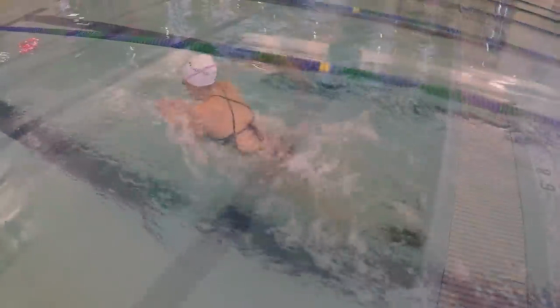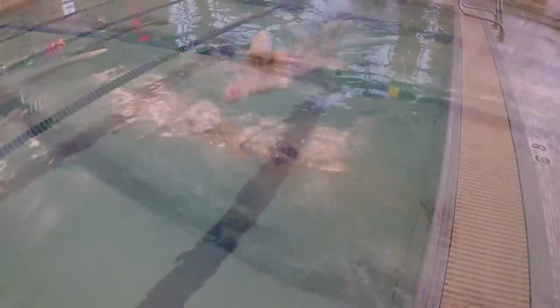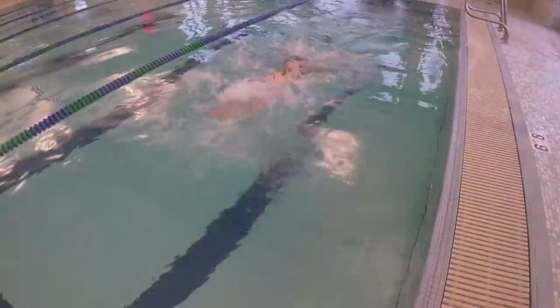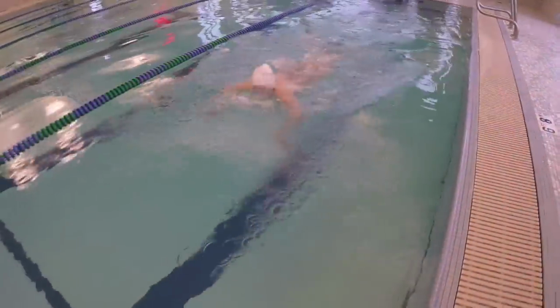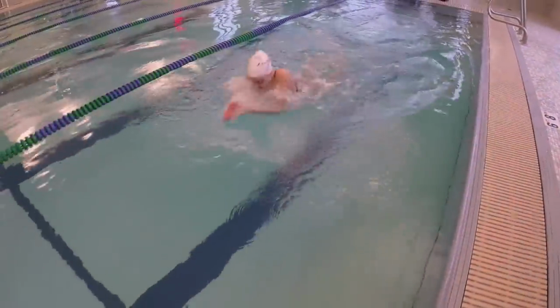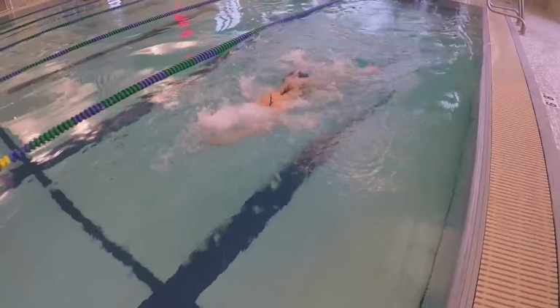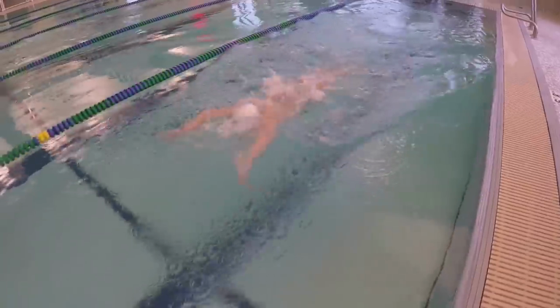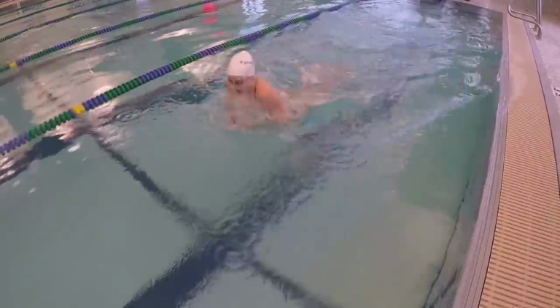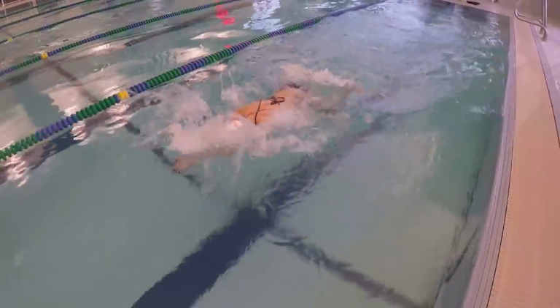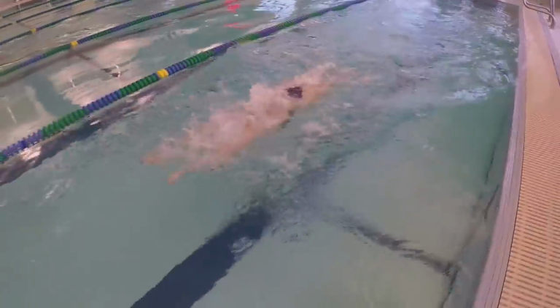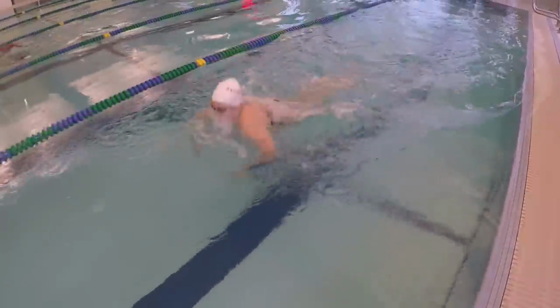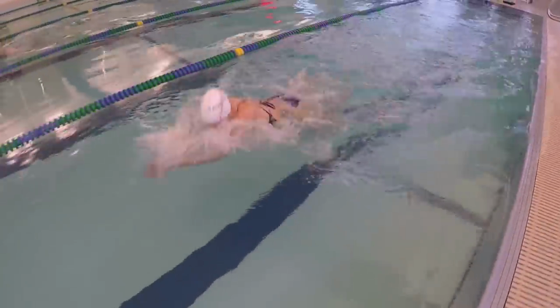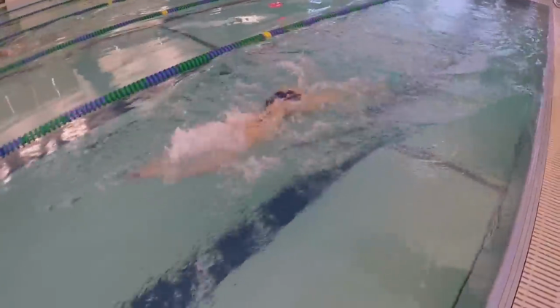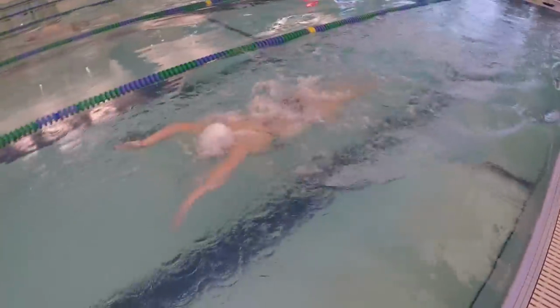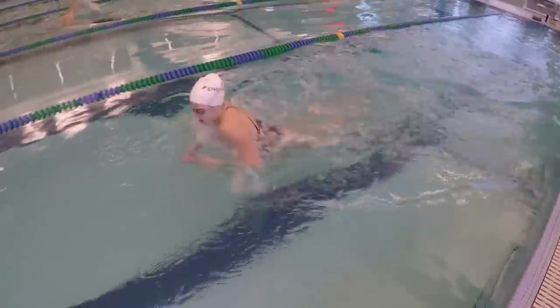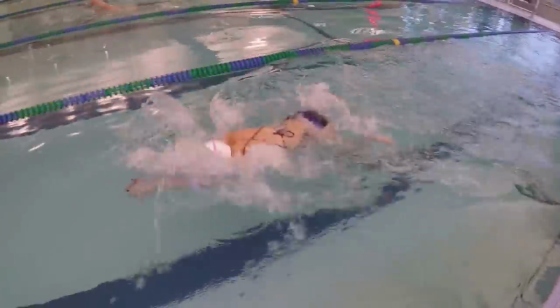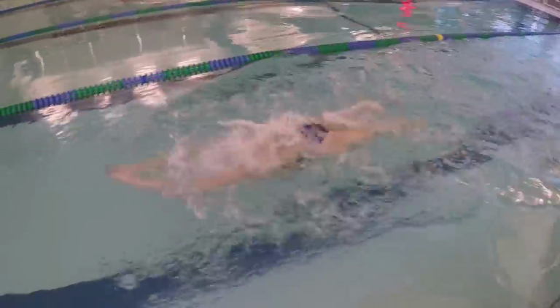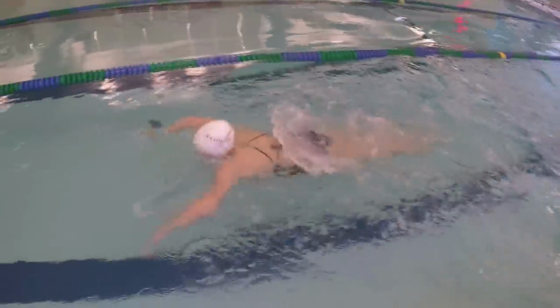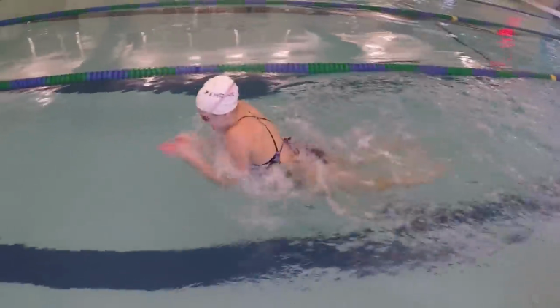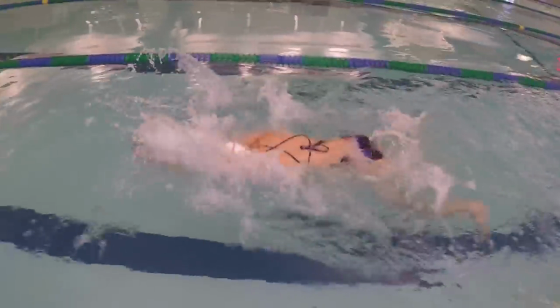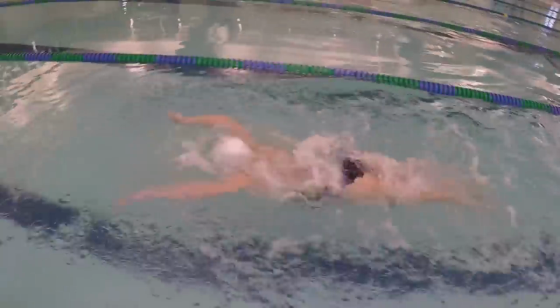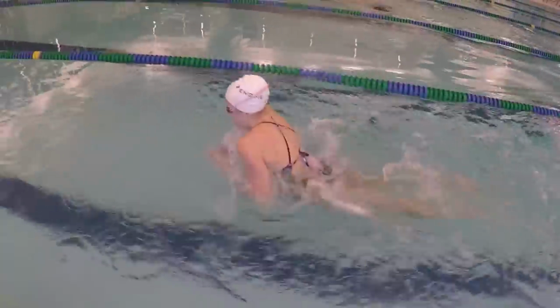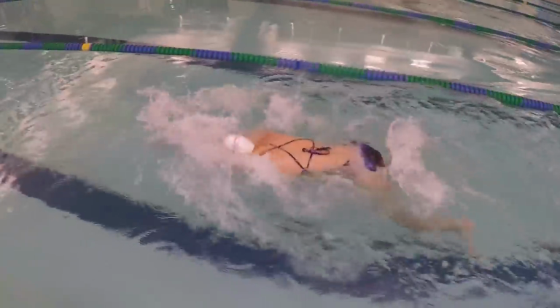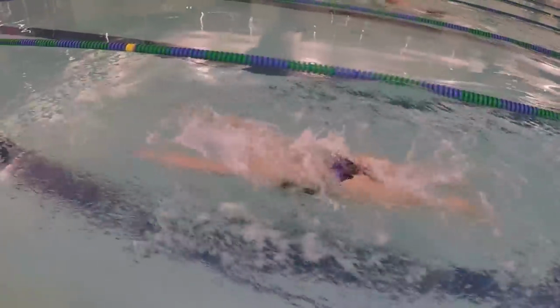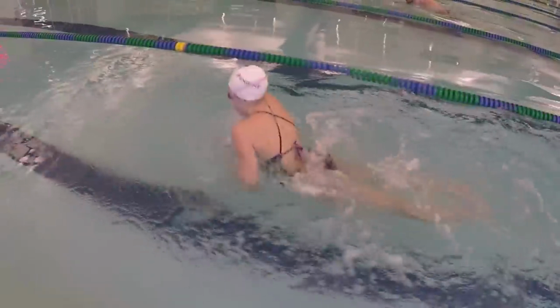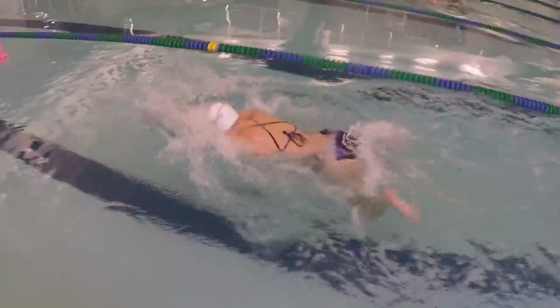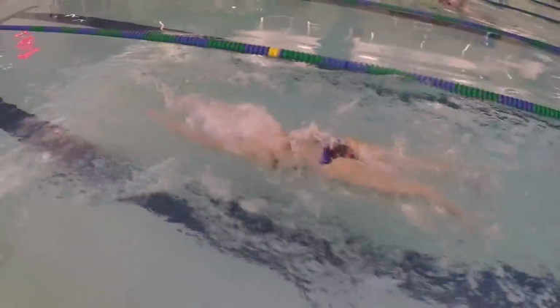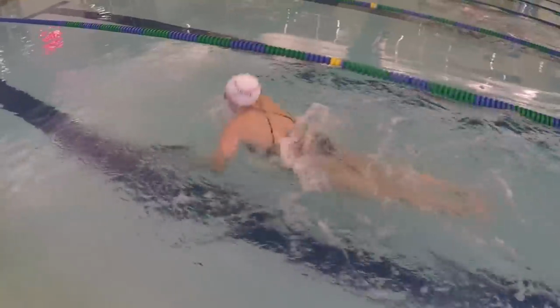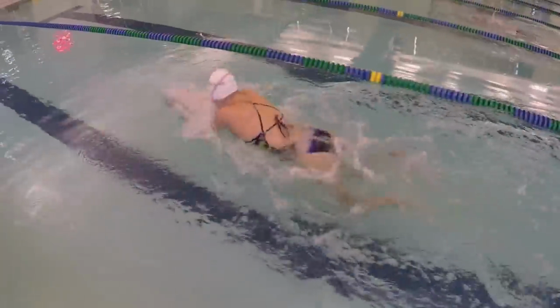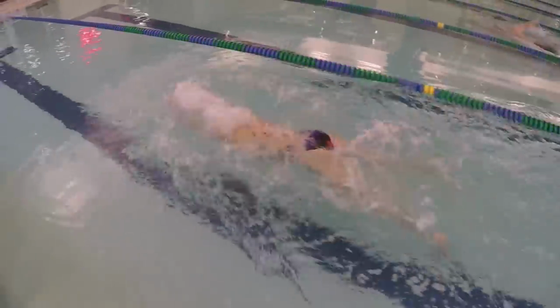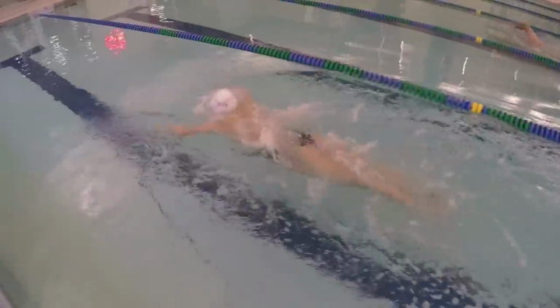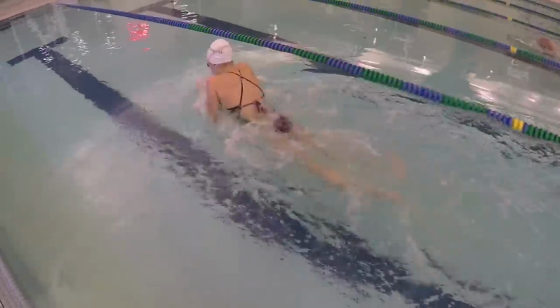Try this drill for several 25s and go back to regular breaststroke sprint. Make sure you're still keeping the same tempo with your head tilted down and hands shooting forward even though you're now adding a breaststroke kick.